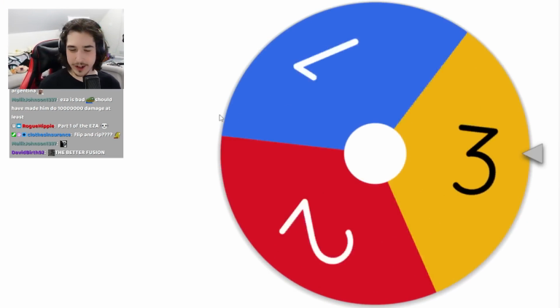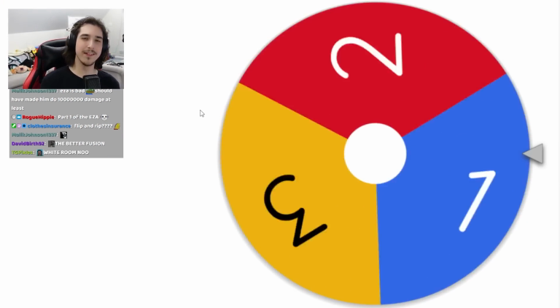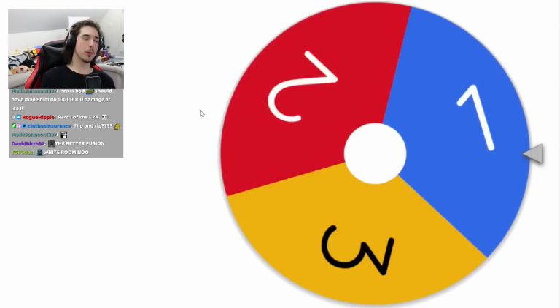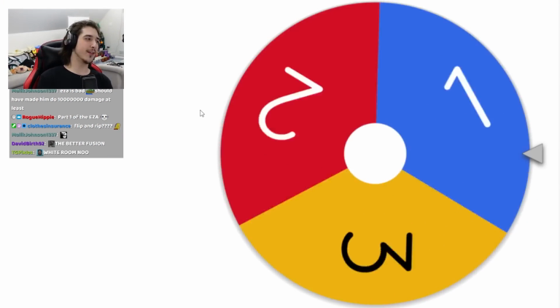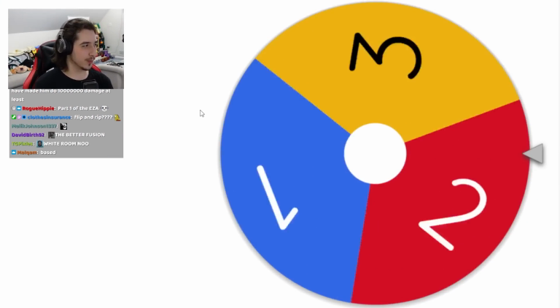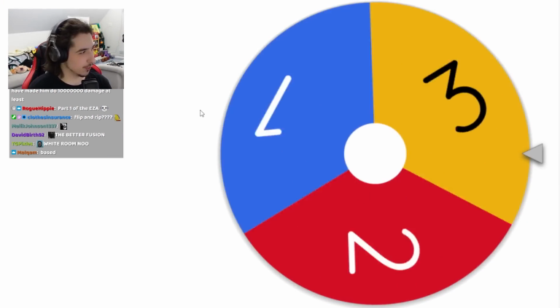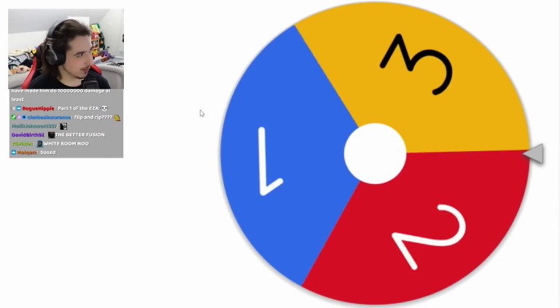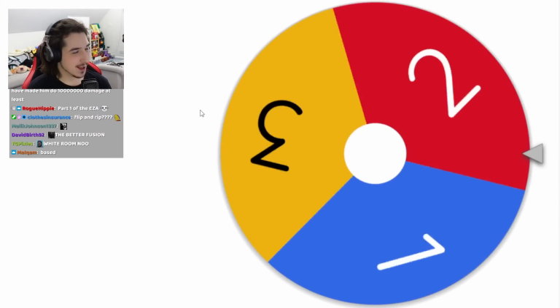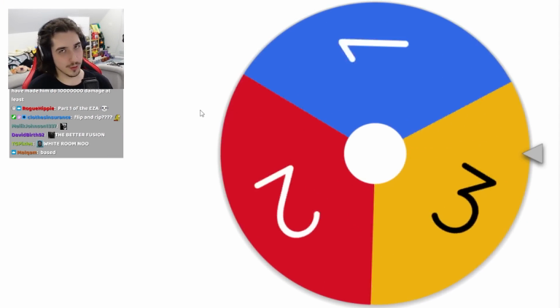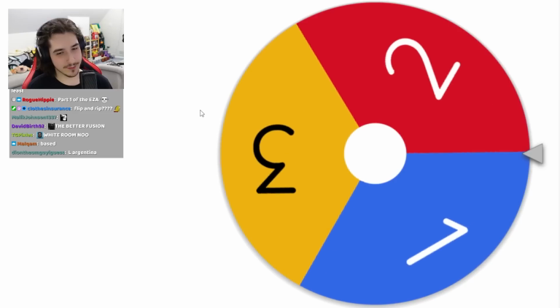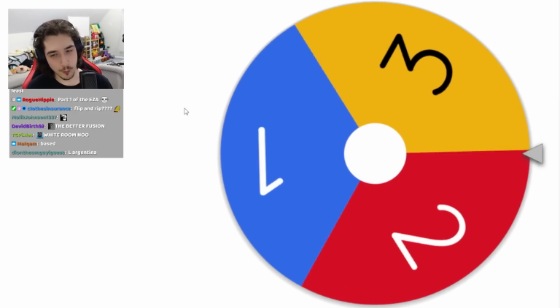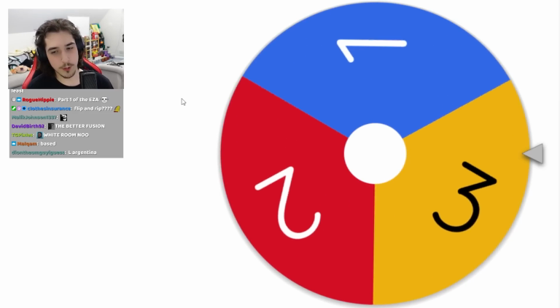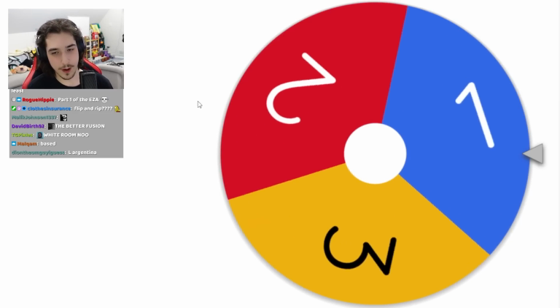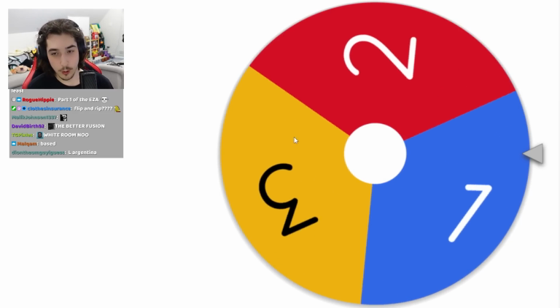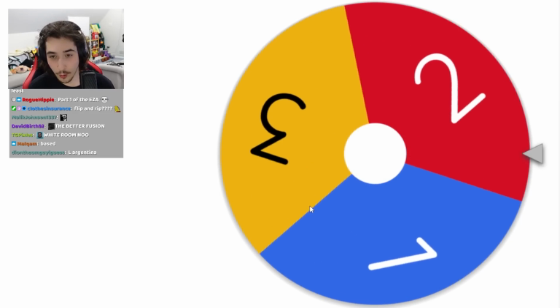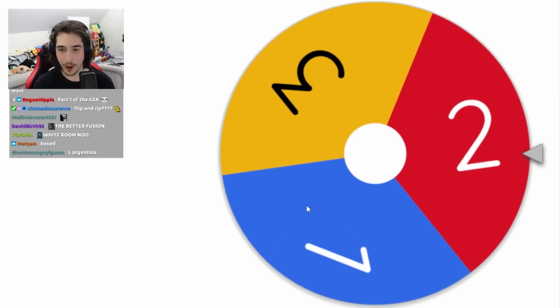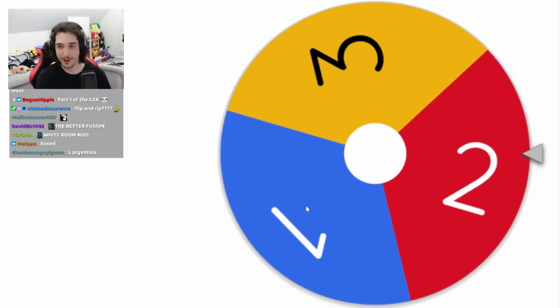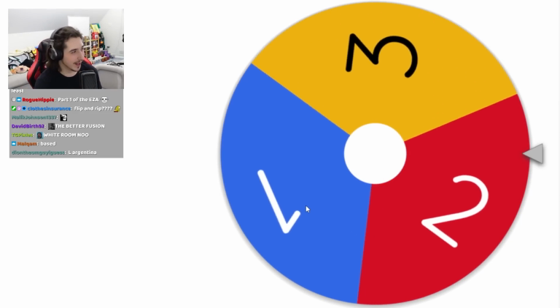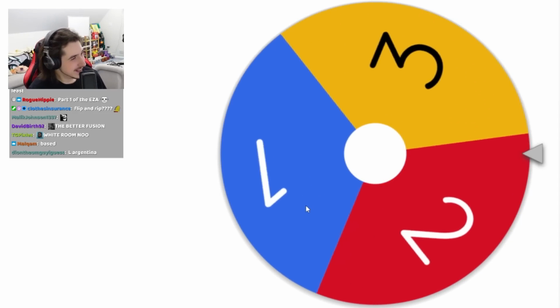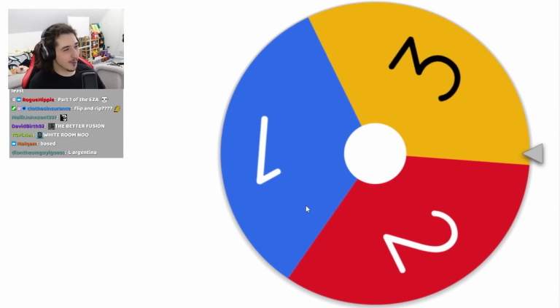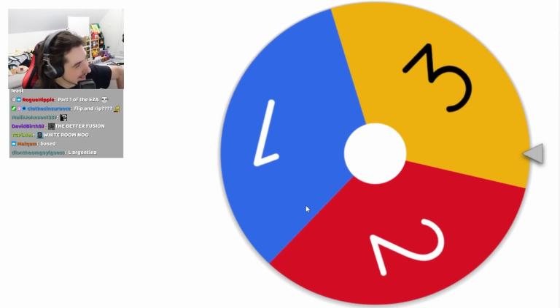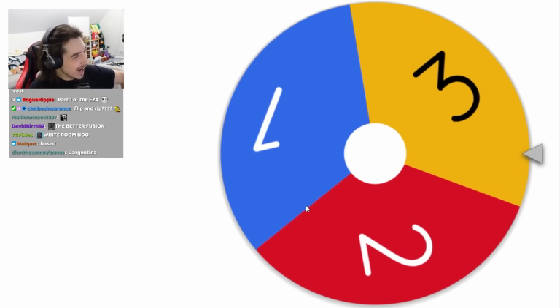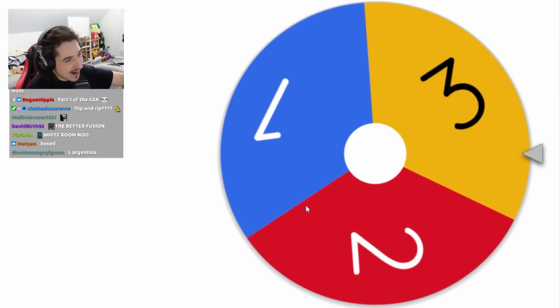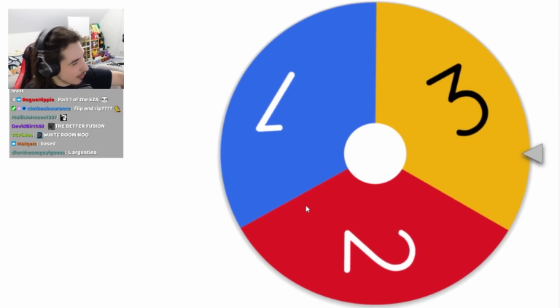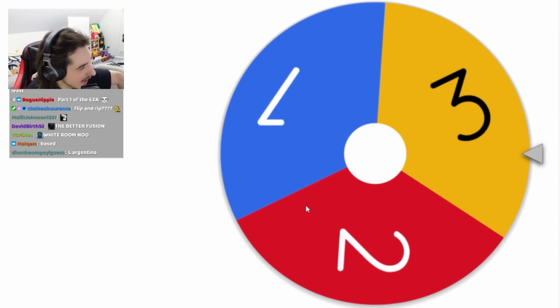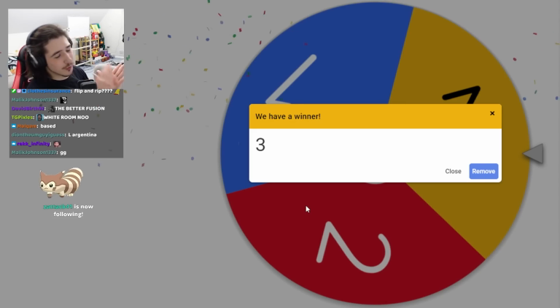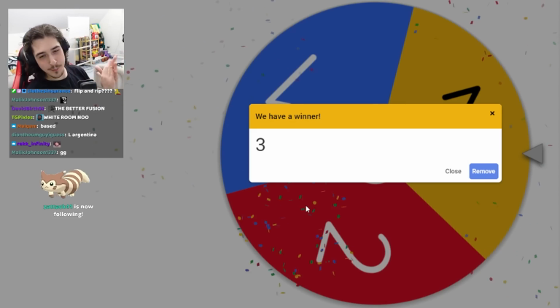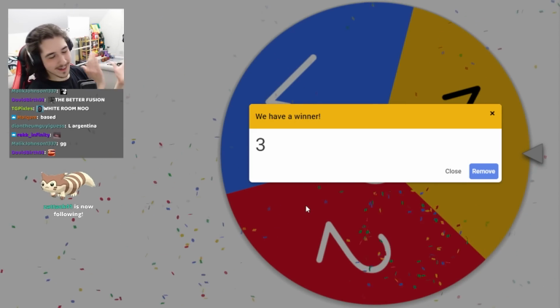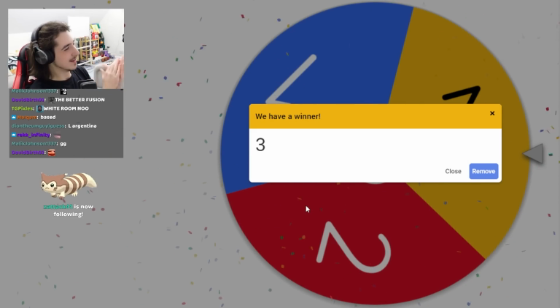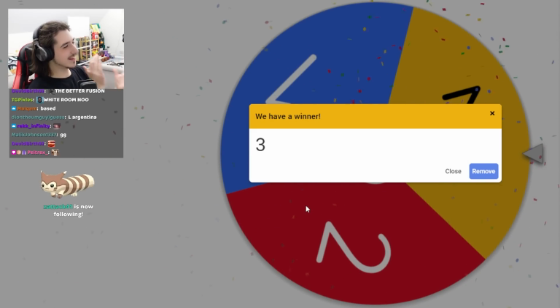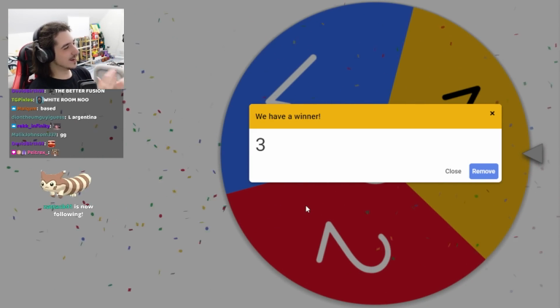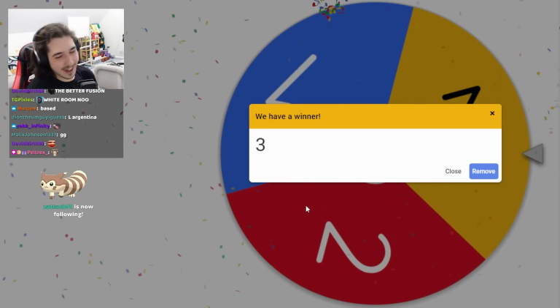Second spin. Let's see what we're going to get. Surely we're going to land on three packs — that's what I want. No way! No way! We actually got three. Three packs — let's do it!